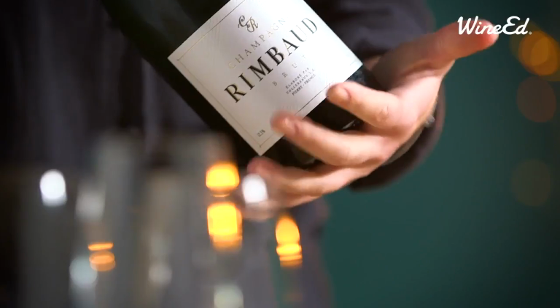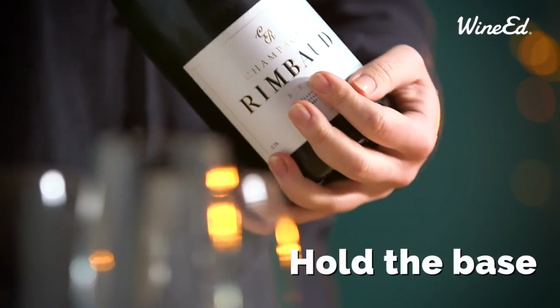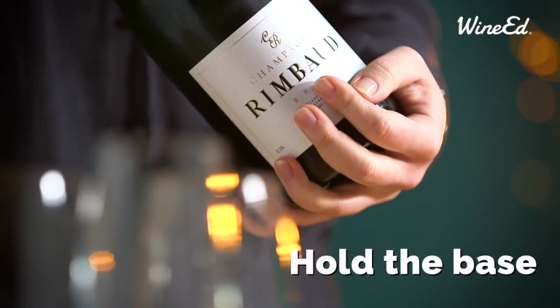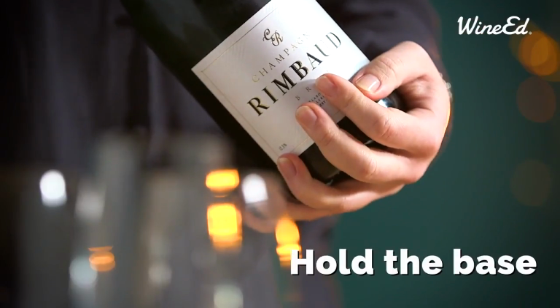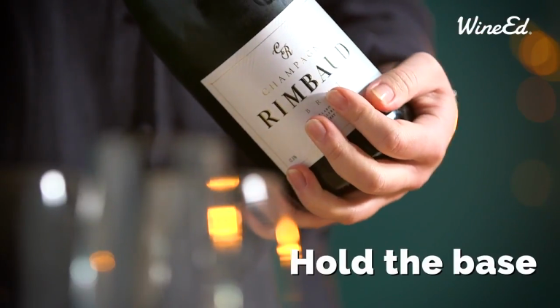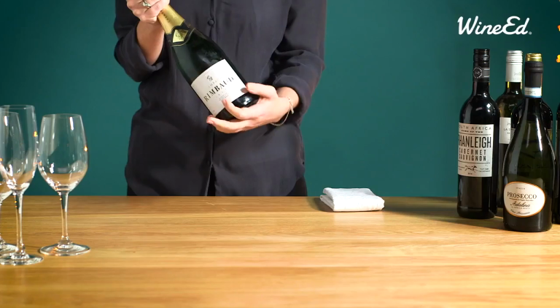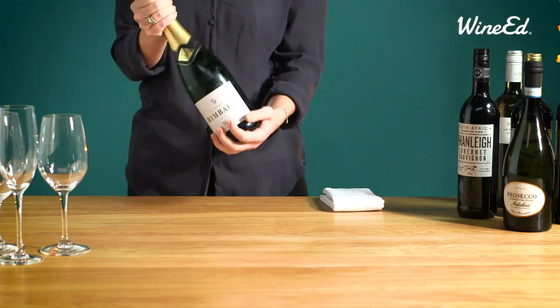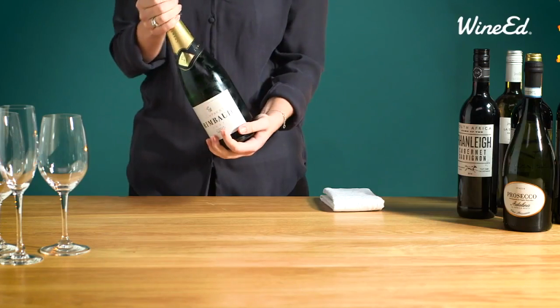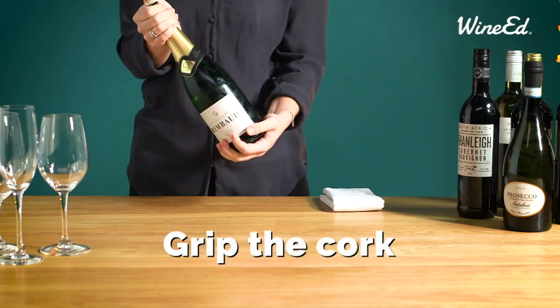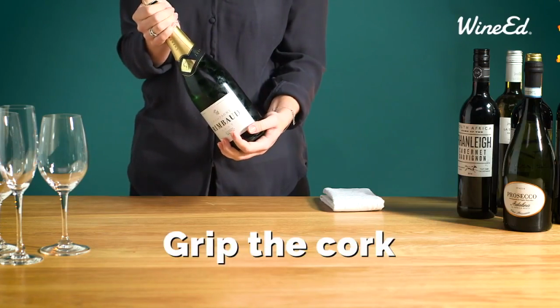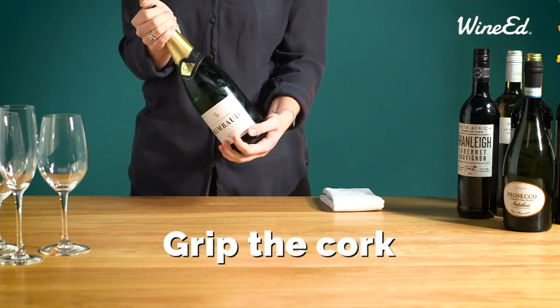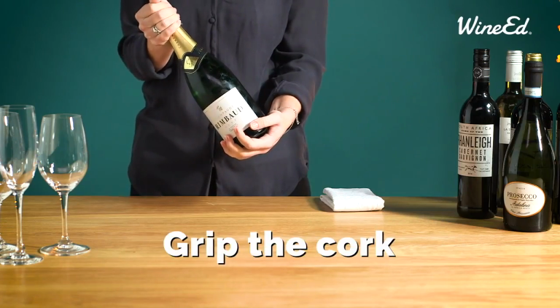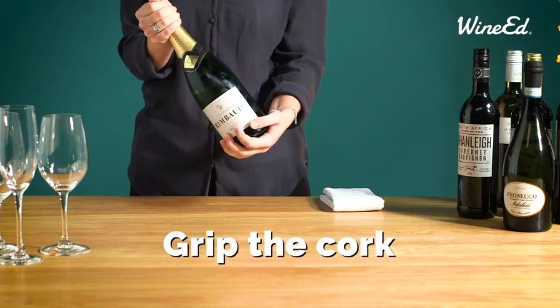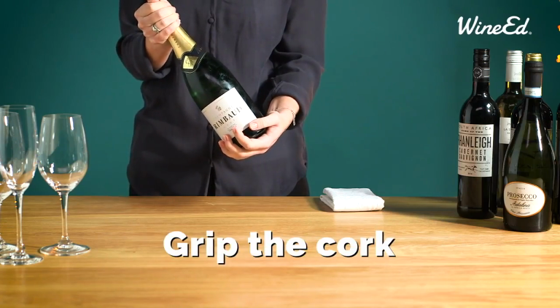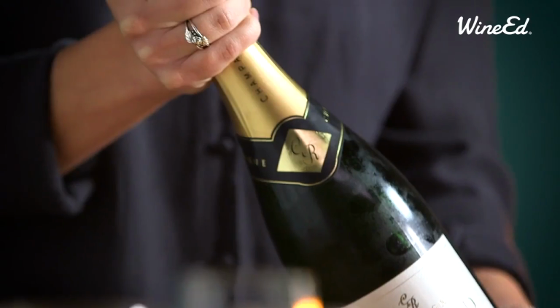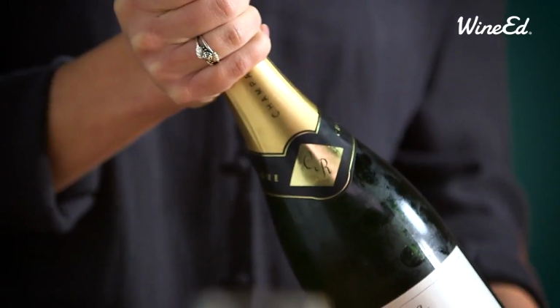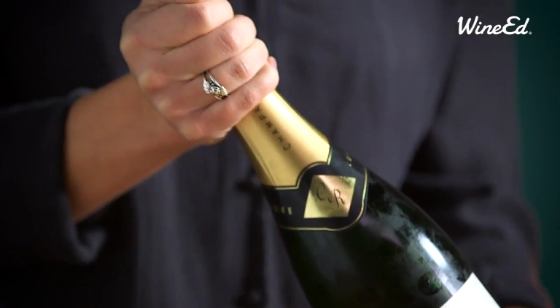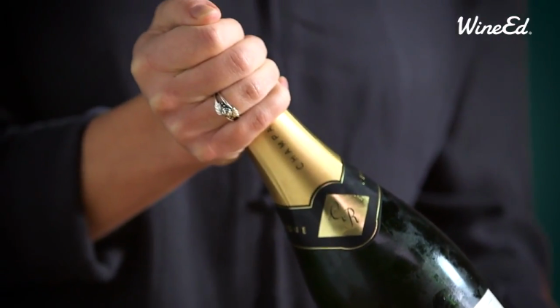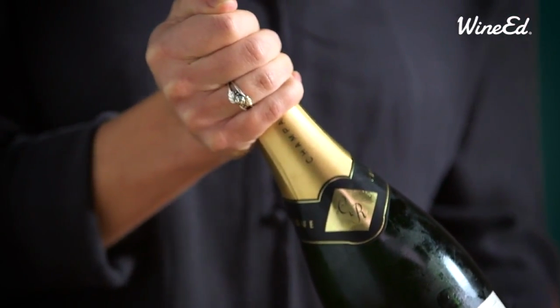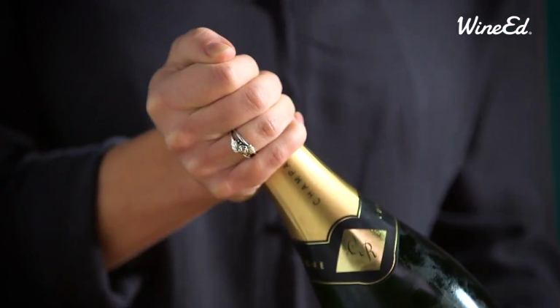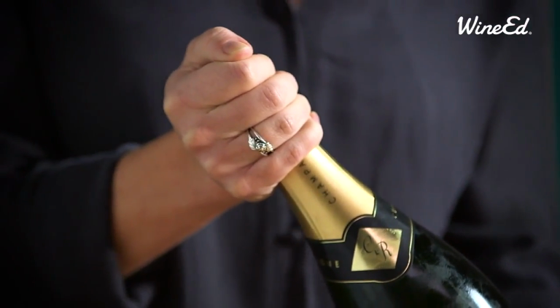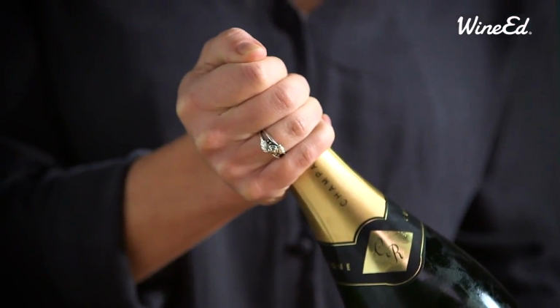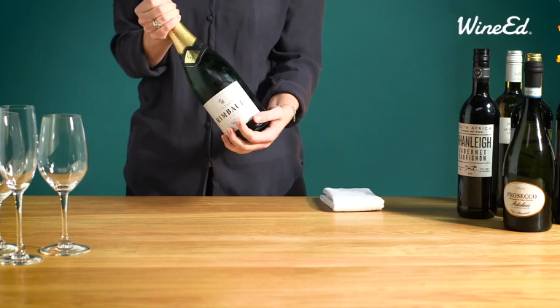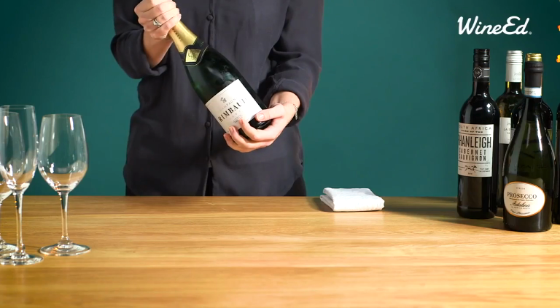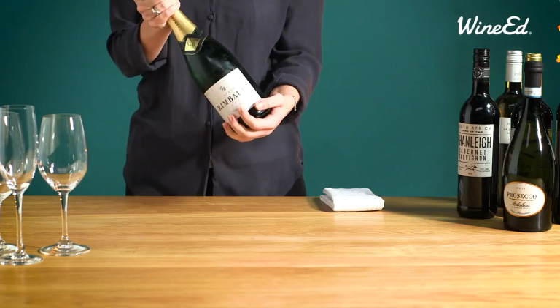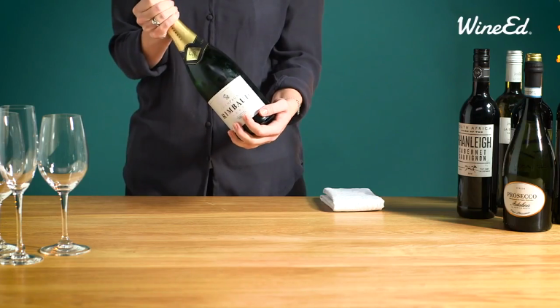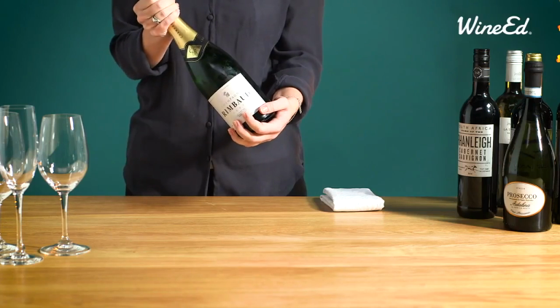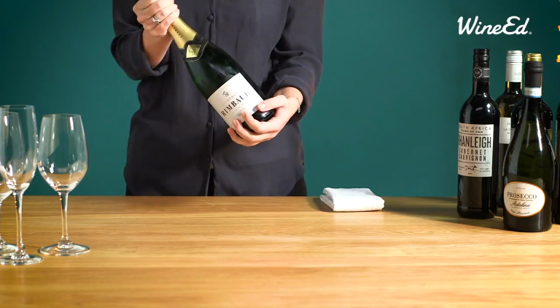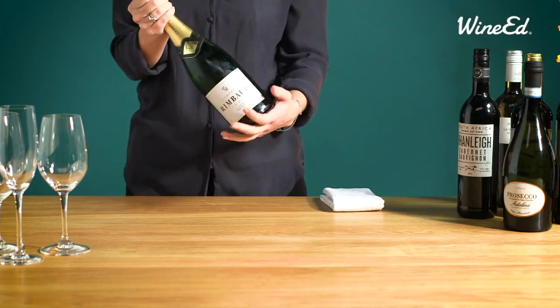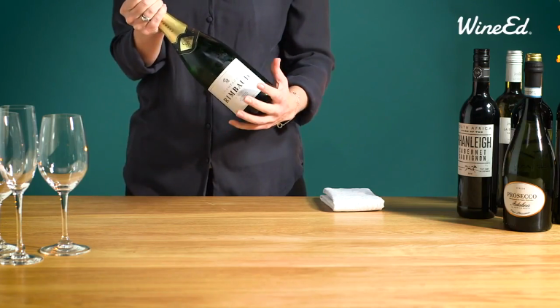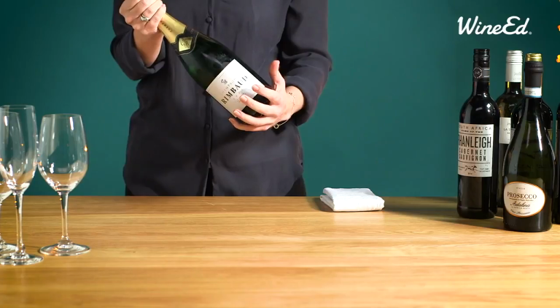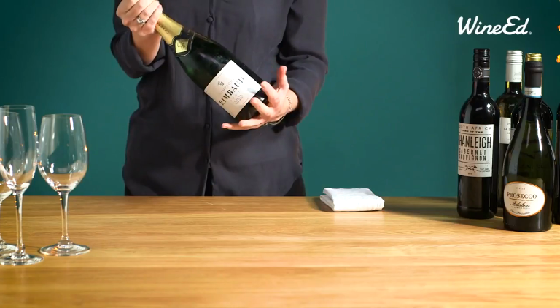Hold the bottom of the bottle firmly with one hand and the other hand holds the top. Keep applying pressure with your thumb. Next, hold the cork still and twist the bottle.